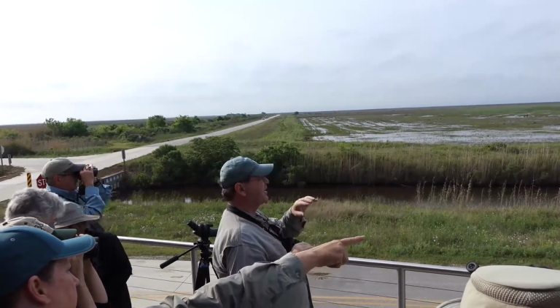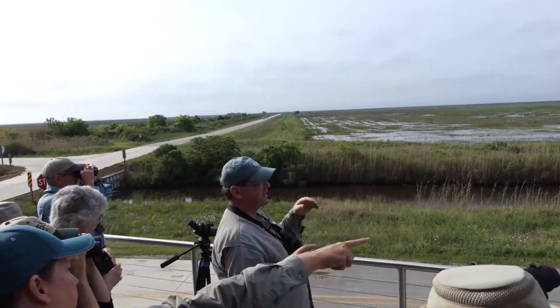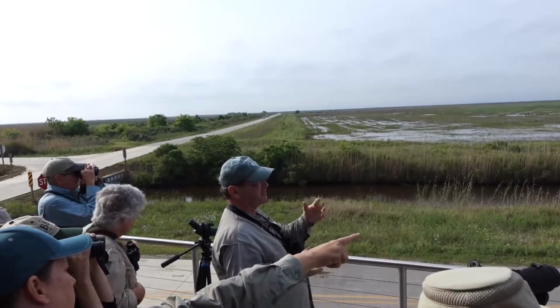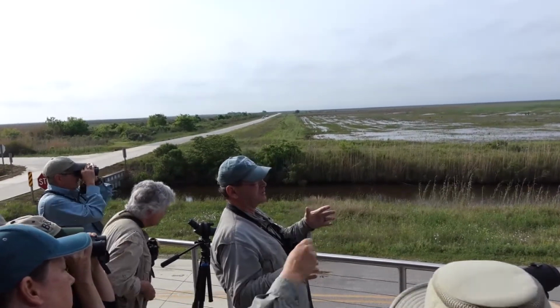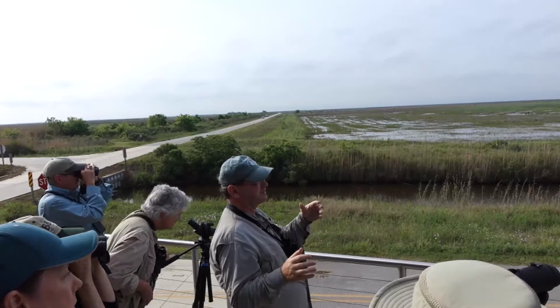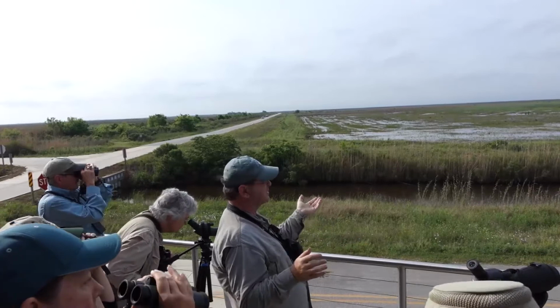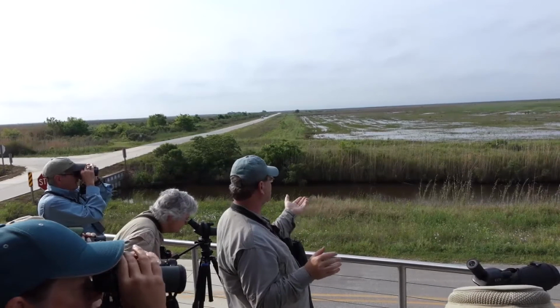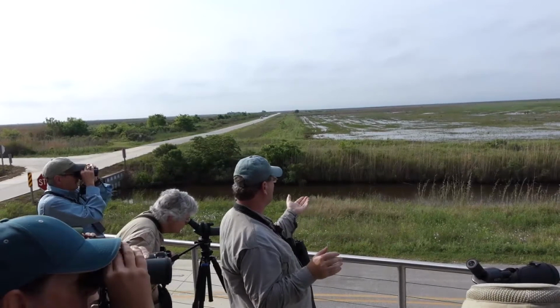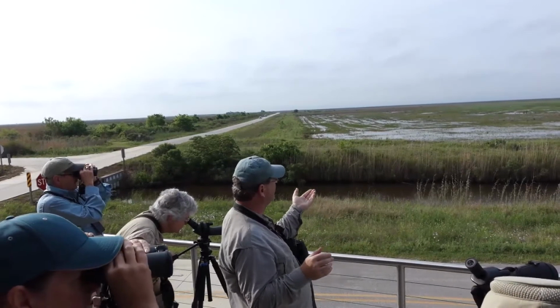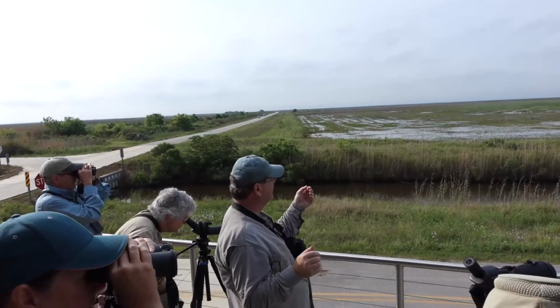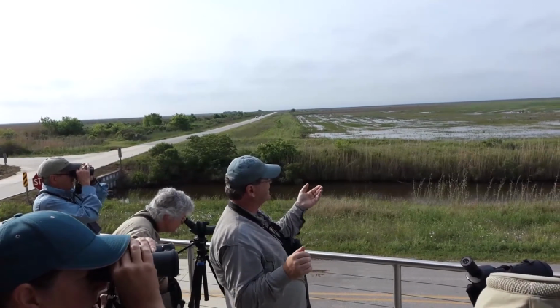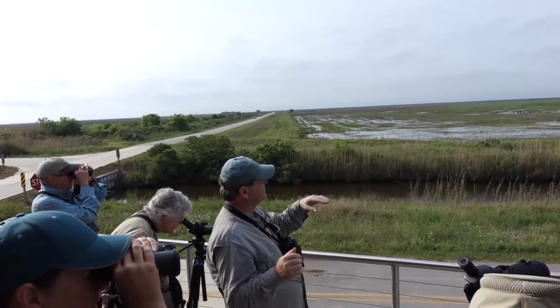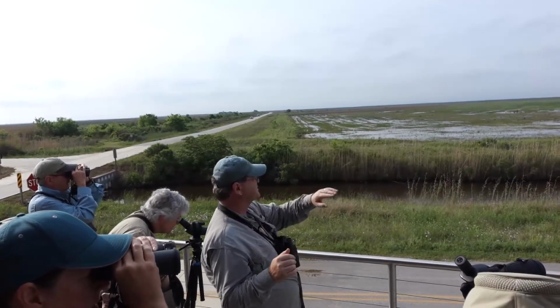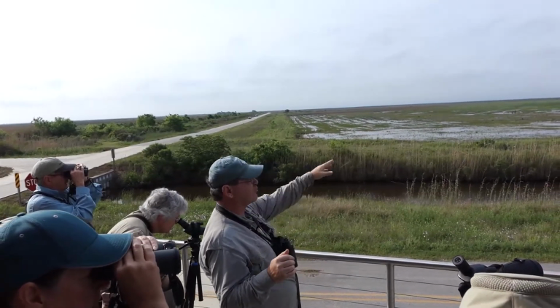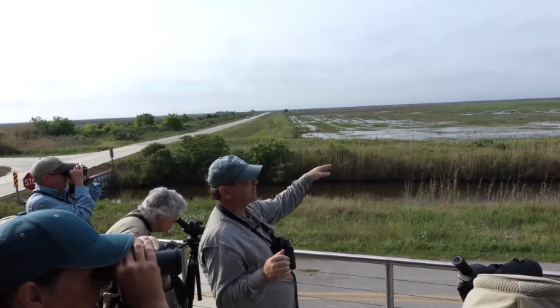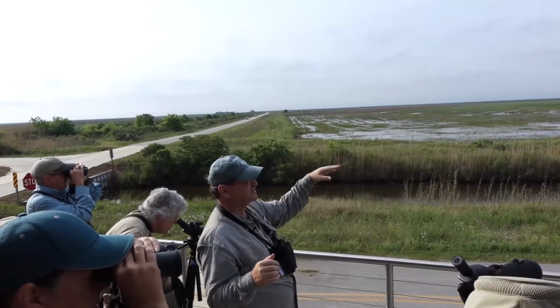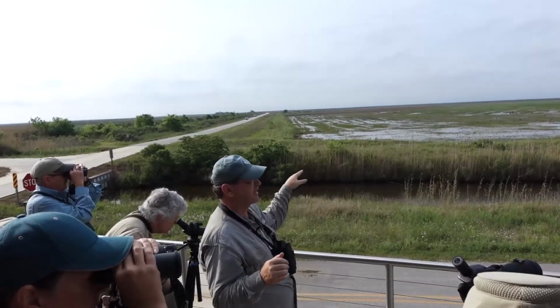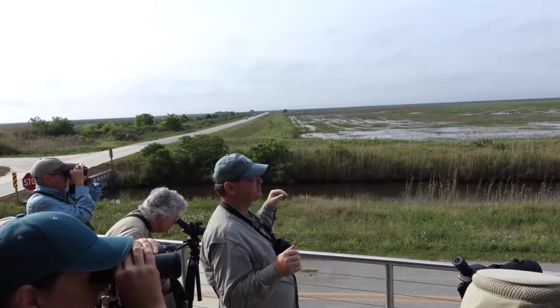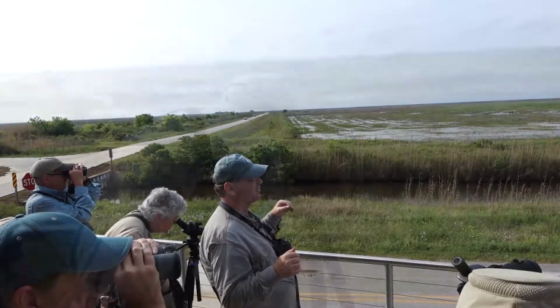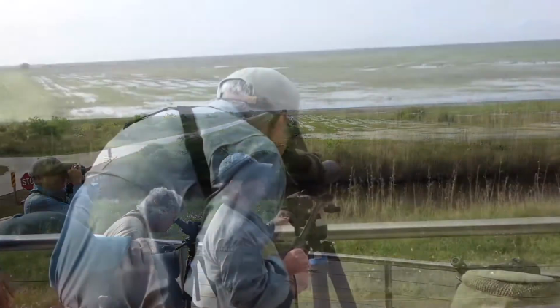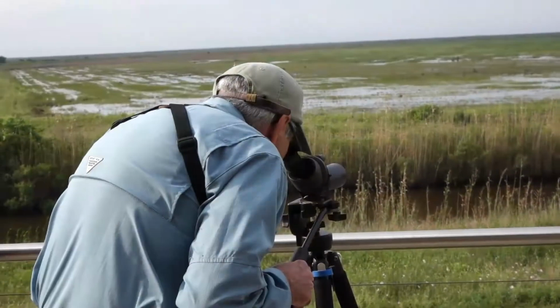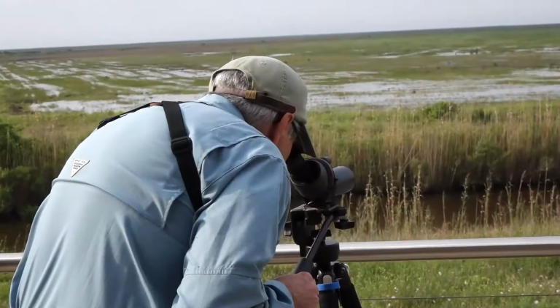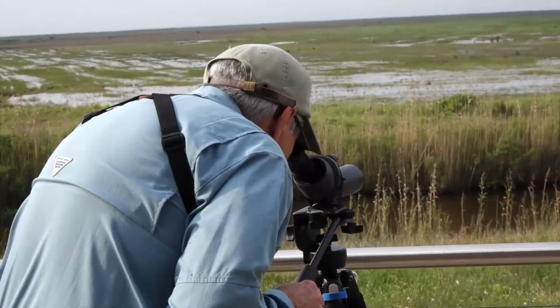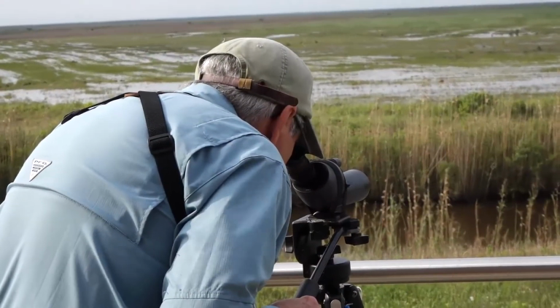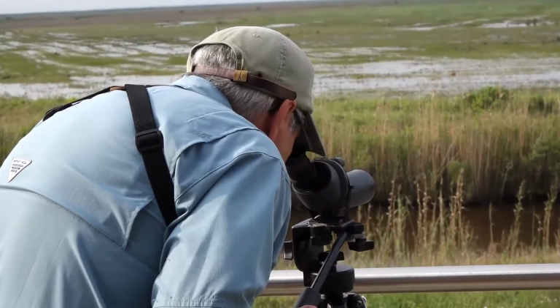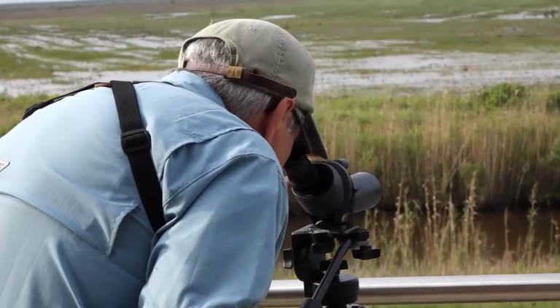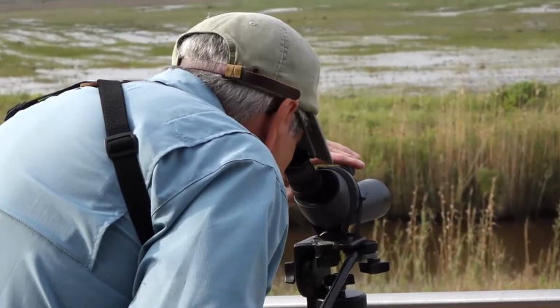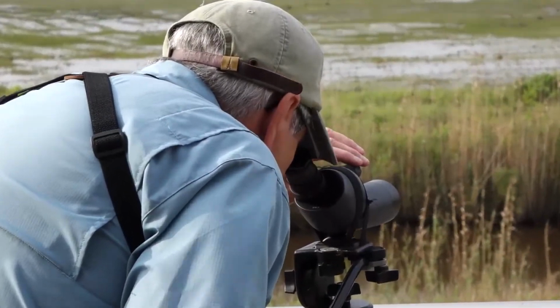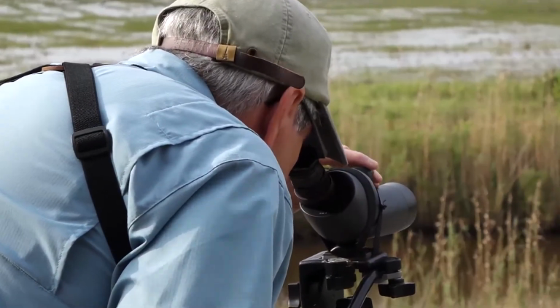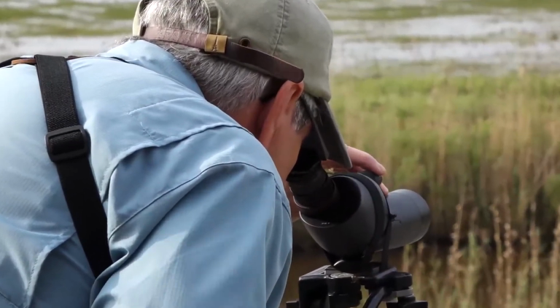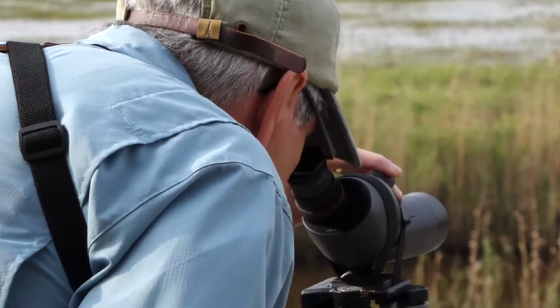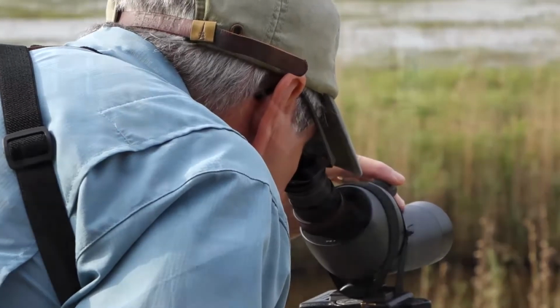King Rails also like fresh water as opposed to salt water like the Clapper Rail, and this is all rainwater here, so this is all nice fresh water. We've got a lesser yellowlegs in the scope.